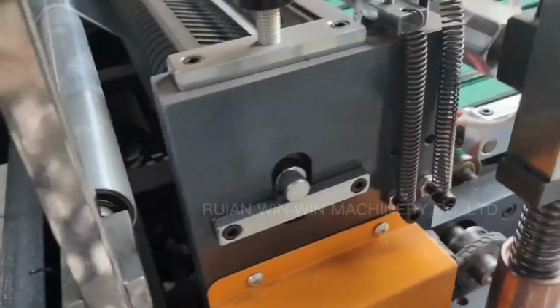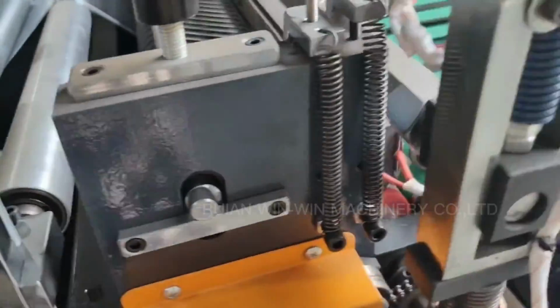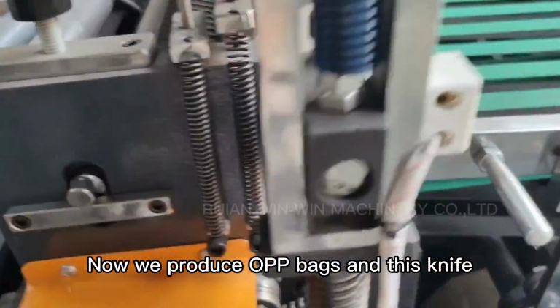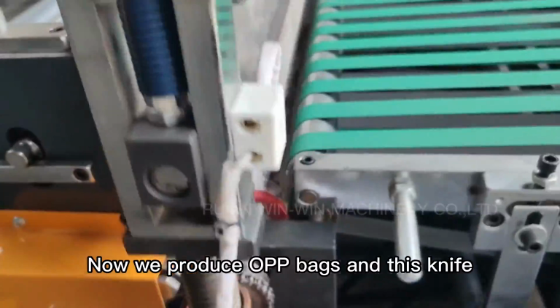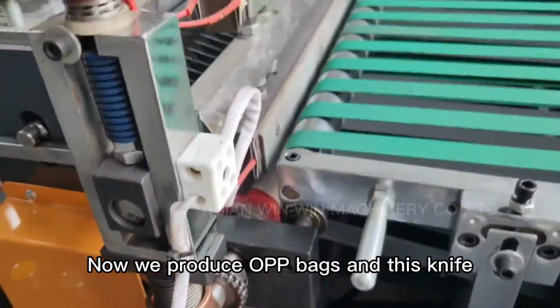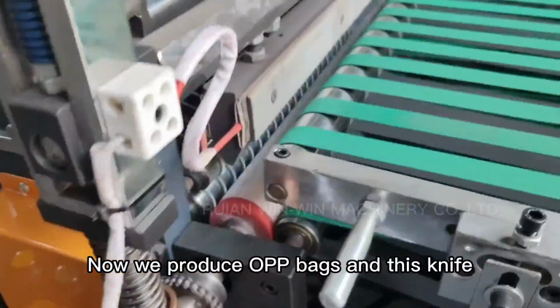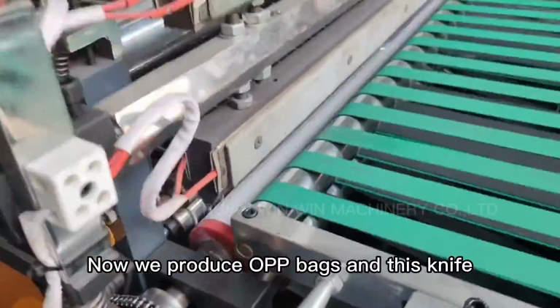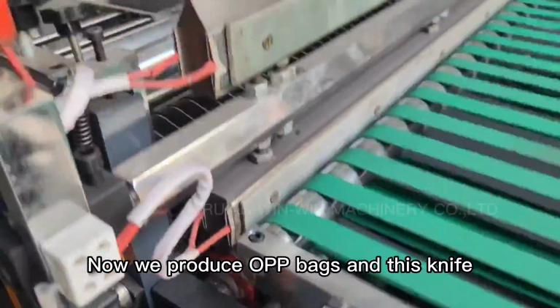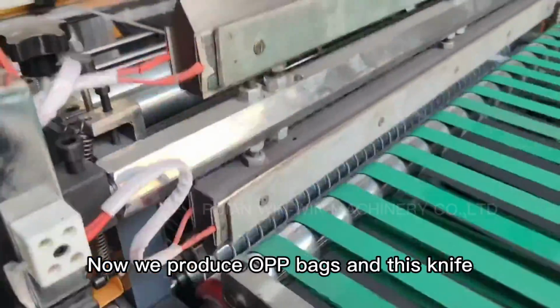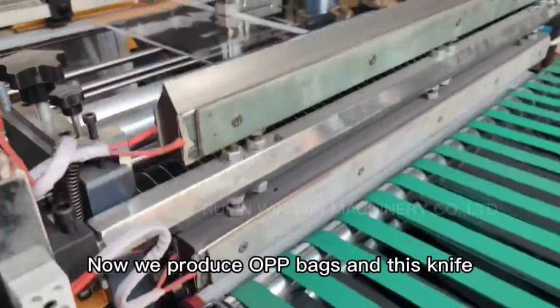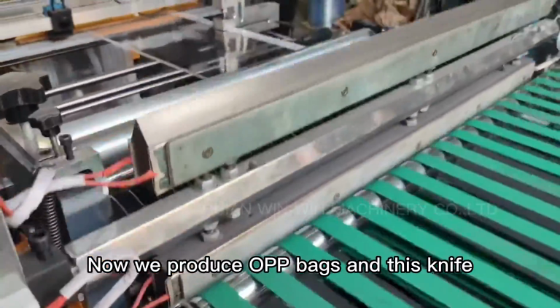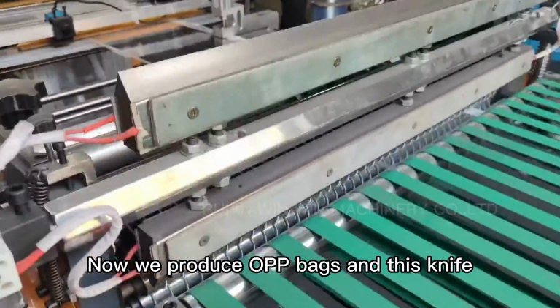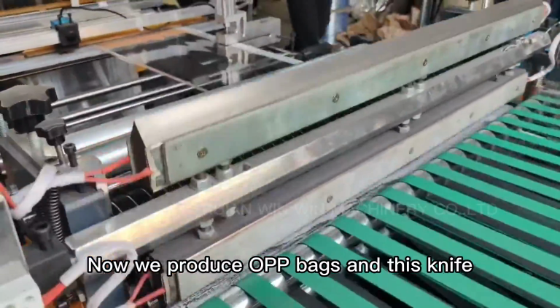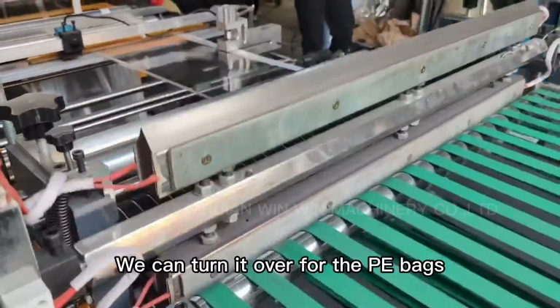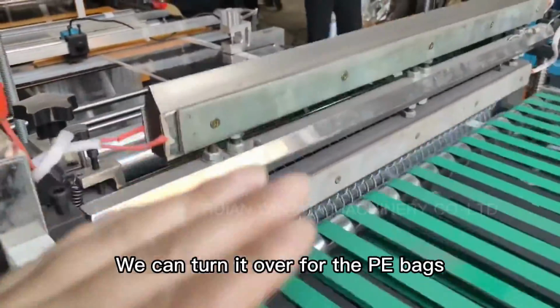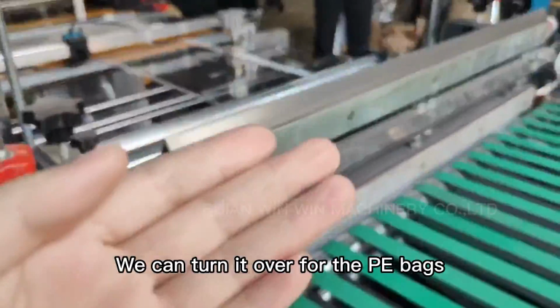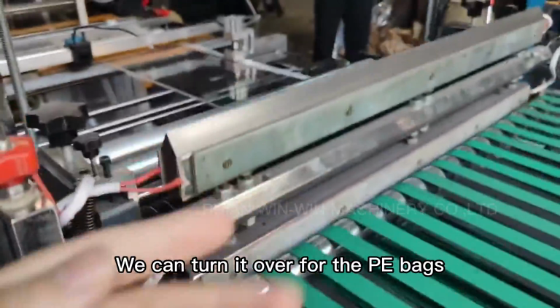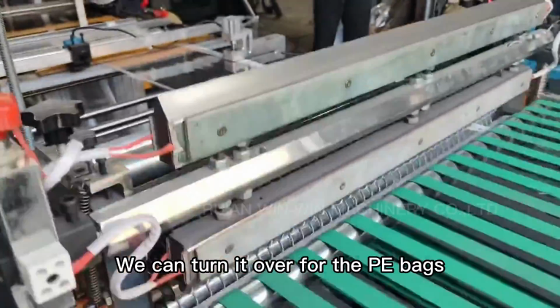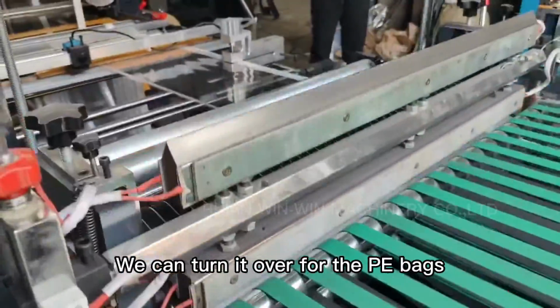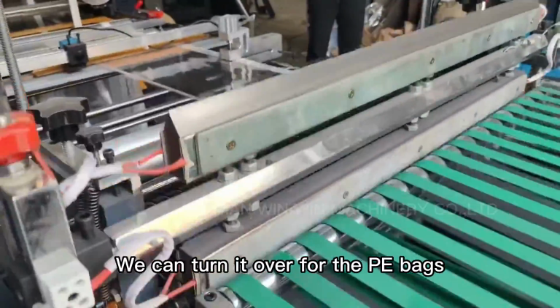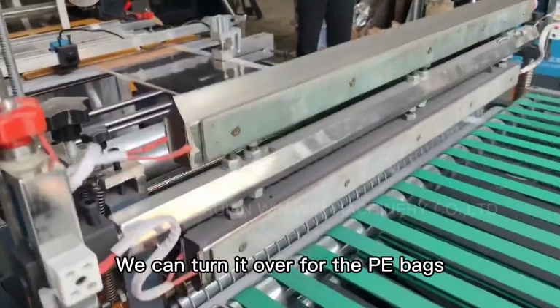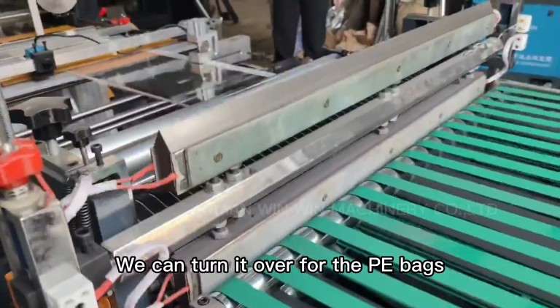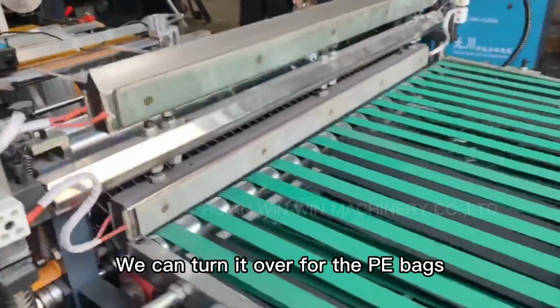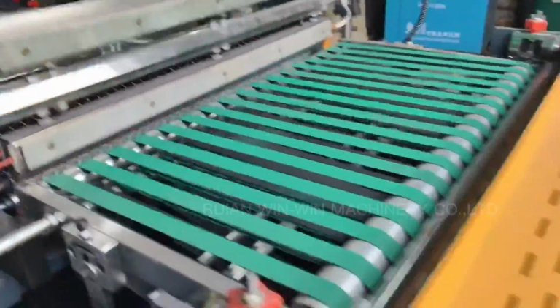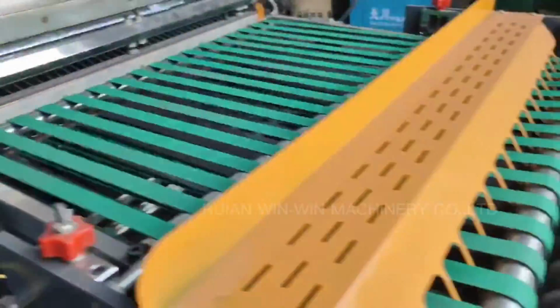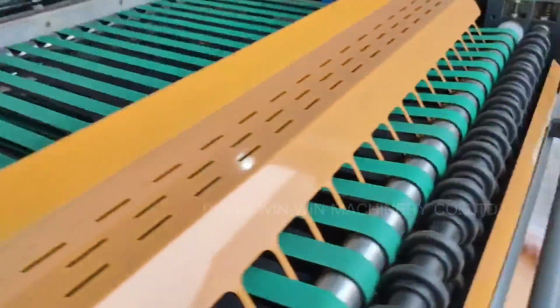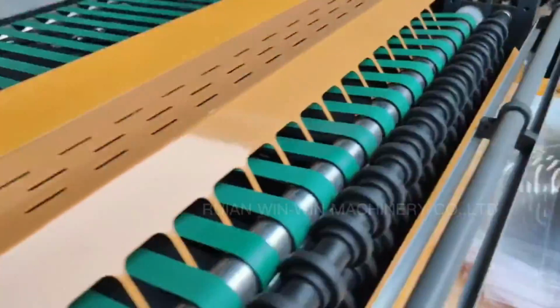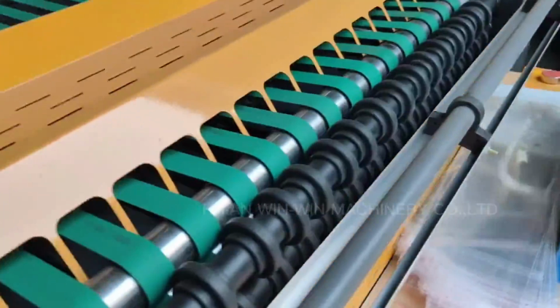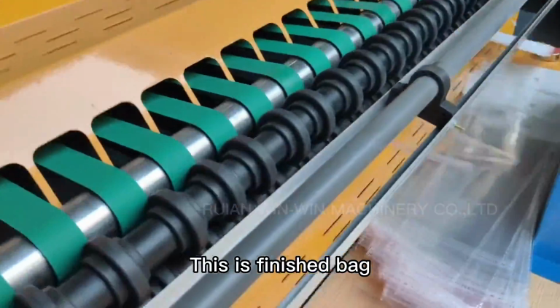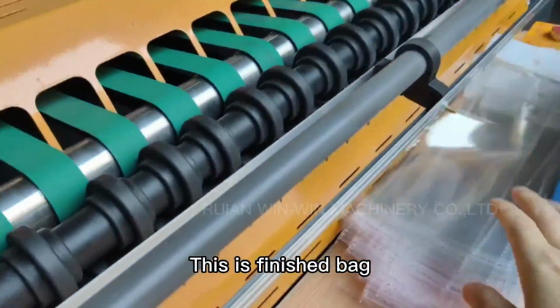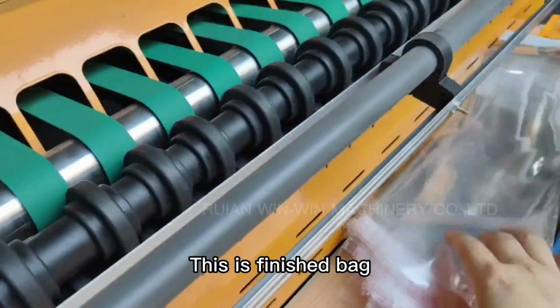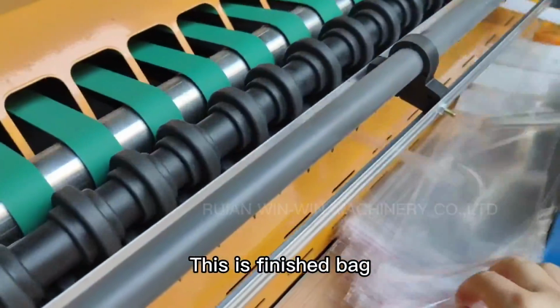Now we are producing old piggybacks. And this light, we can turn it for the piggybacks. This is the finished back.